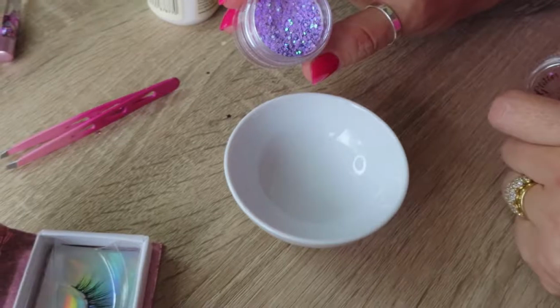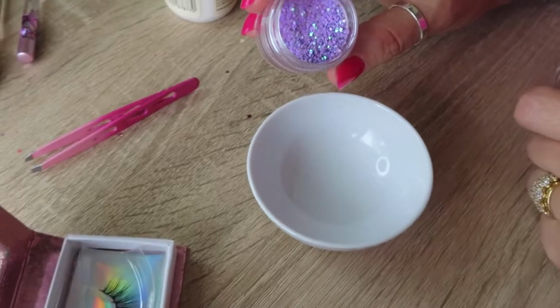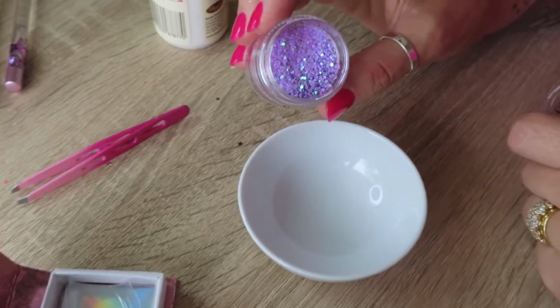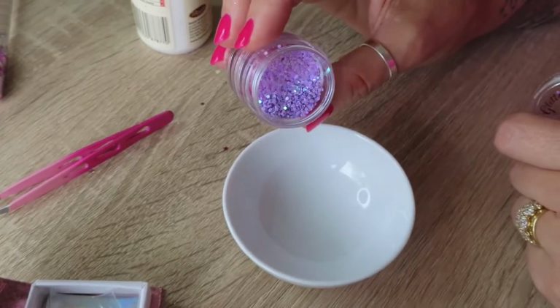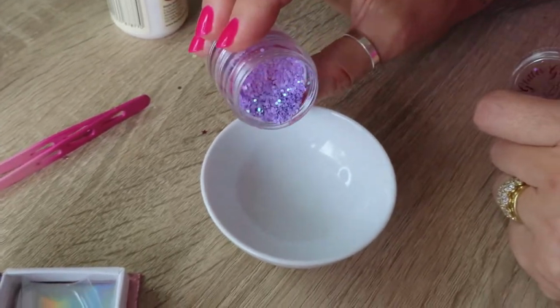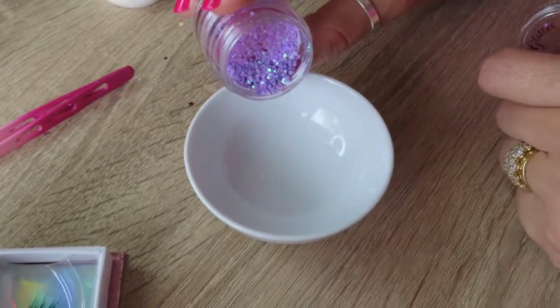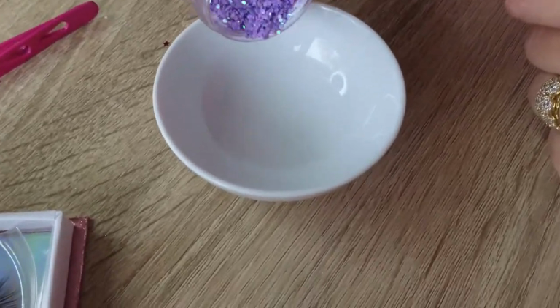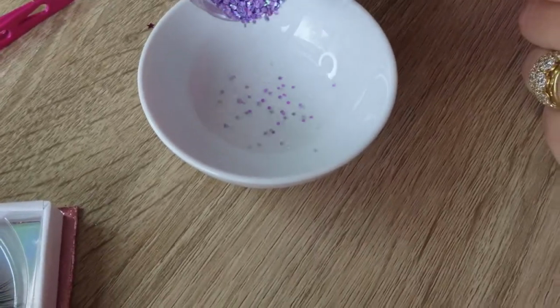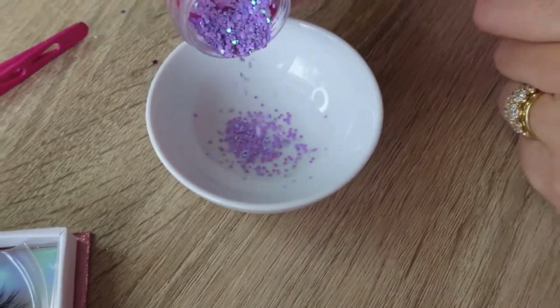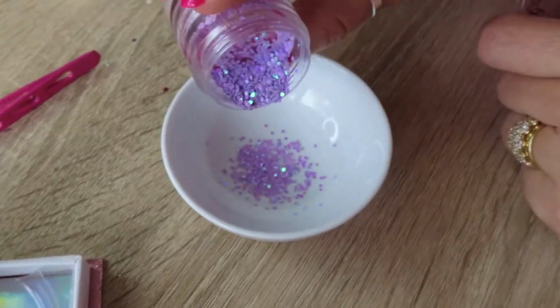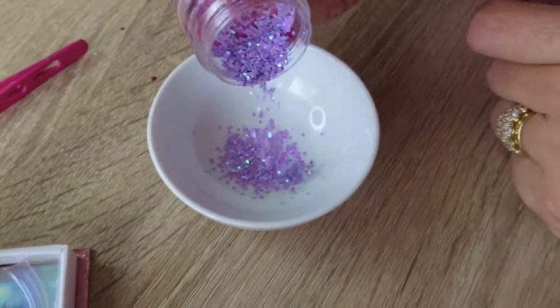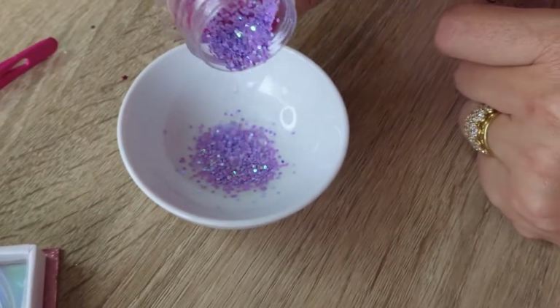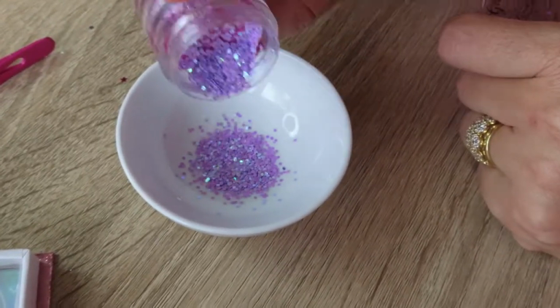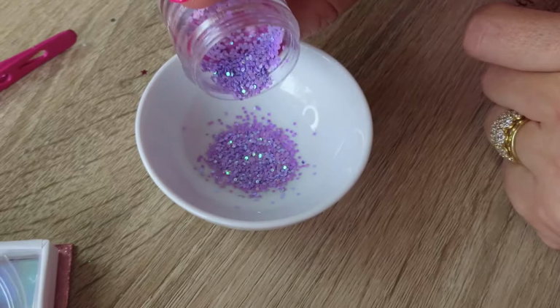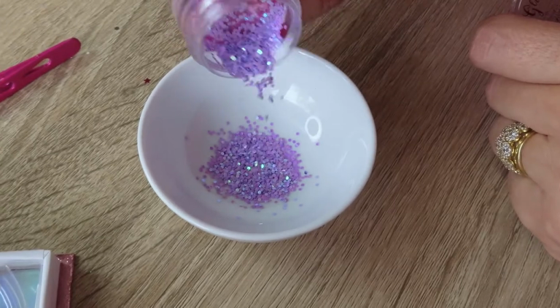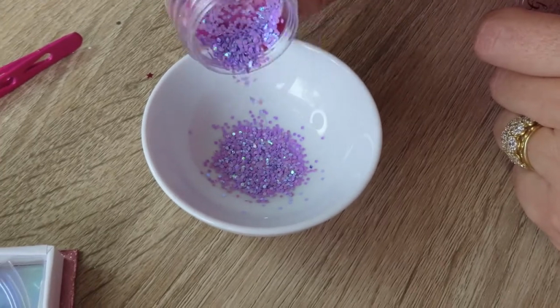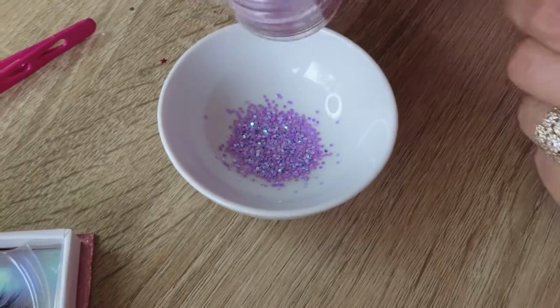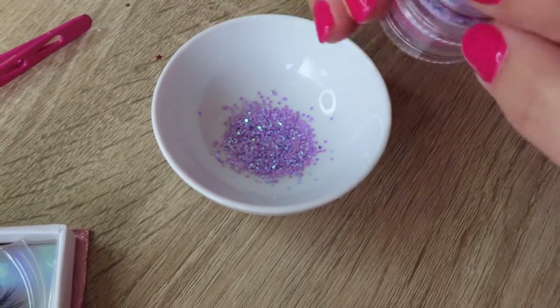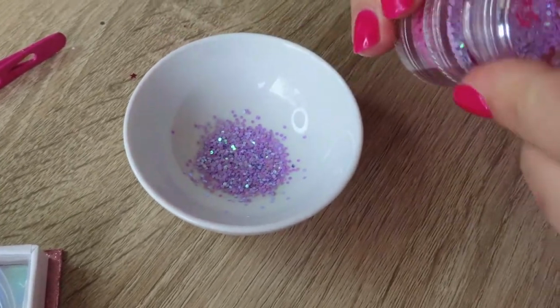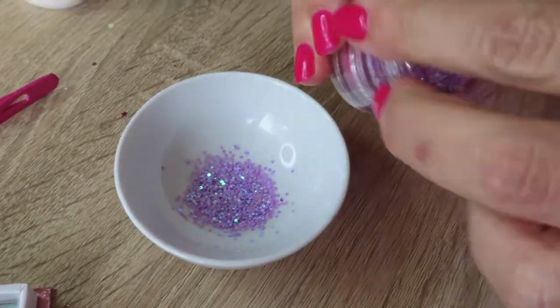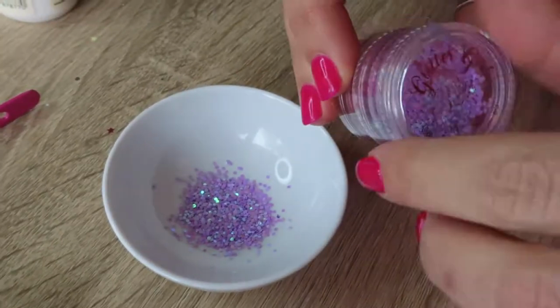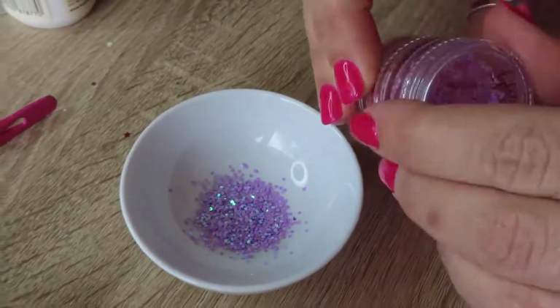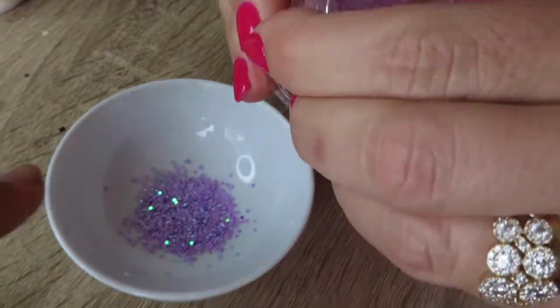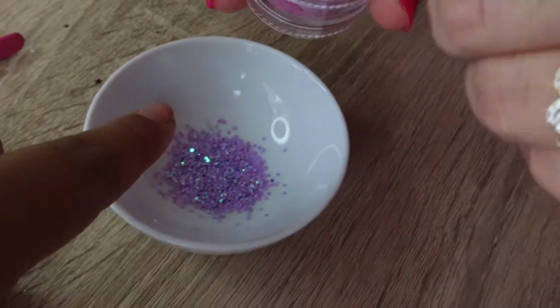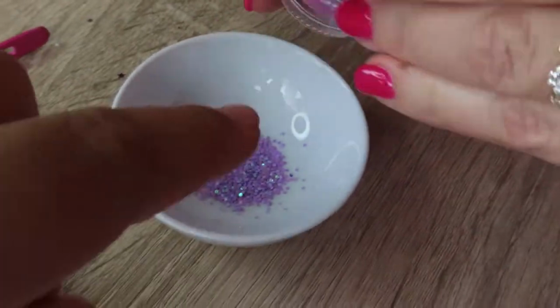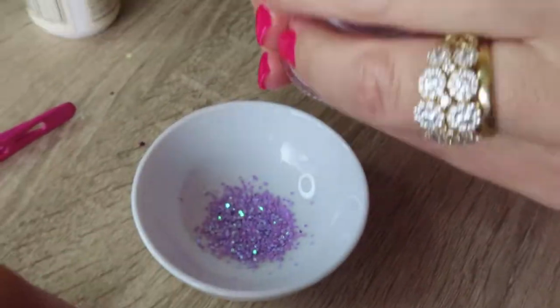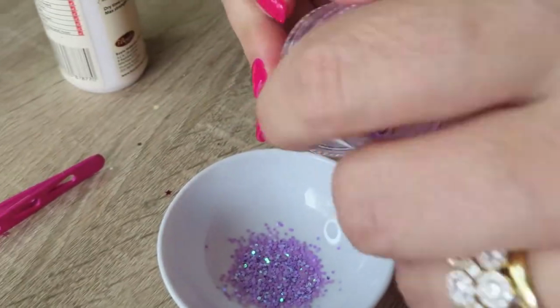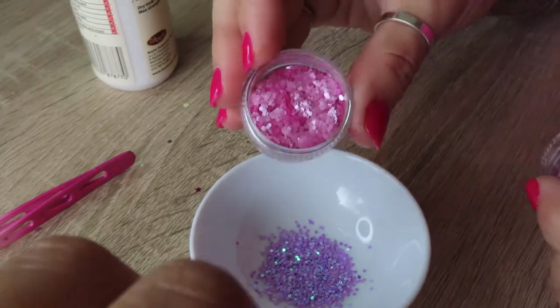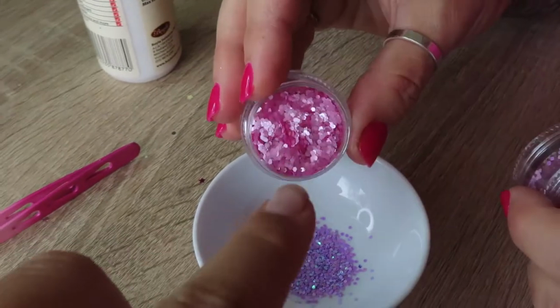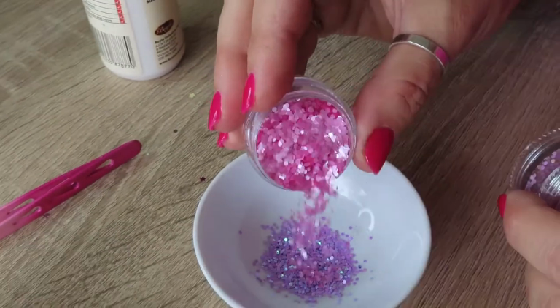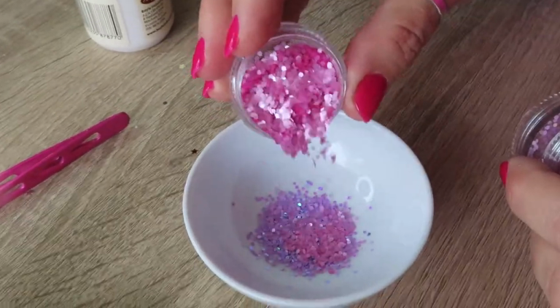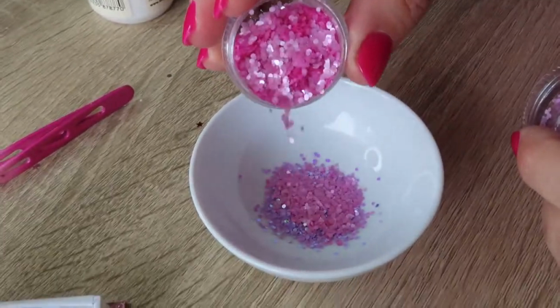Step 1 is to pour some glitter into your small bowl. The glitters we're using are Lilac Love, which is this glitter, and this one is Baby Pink.